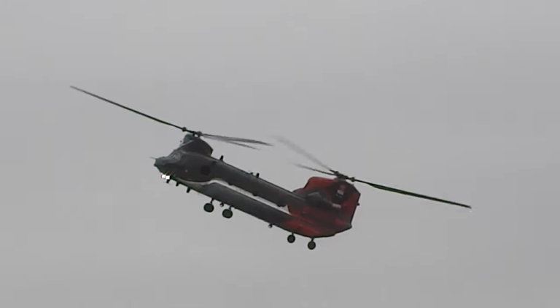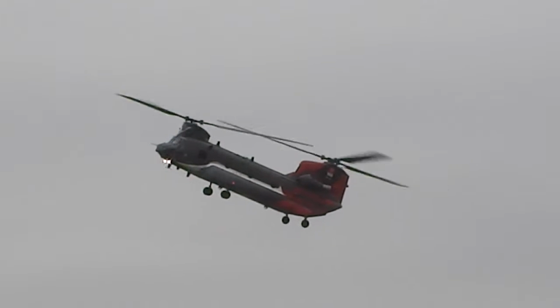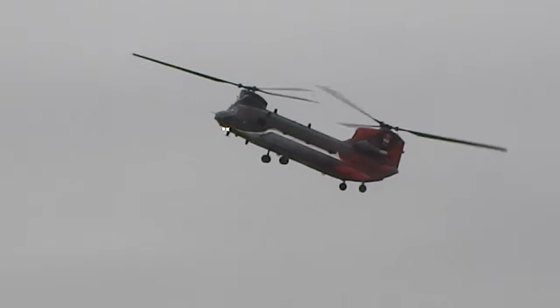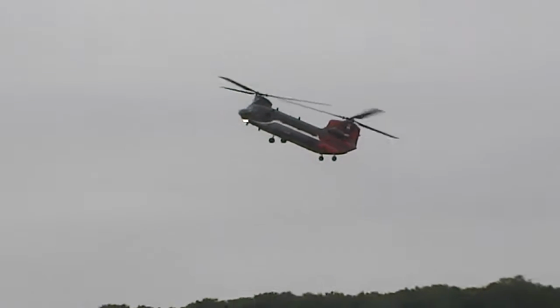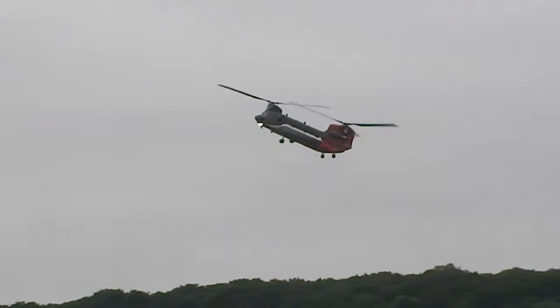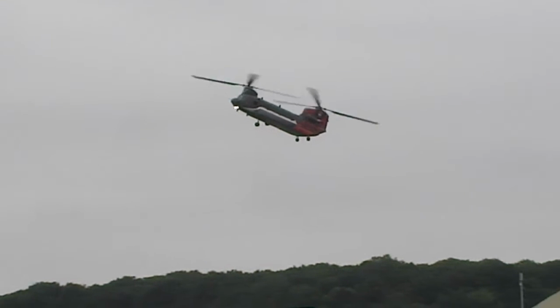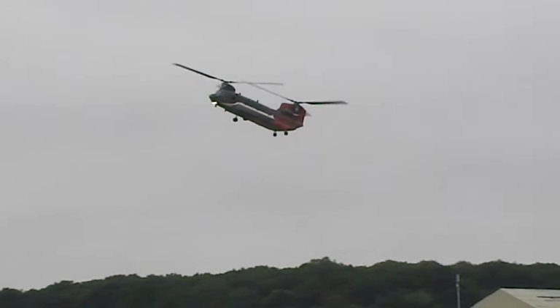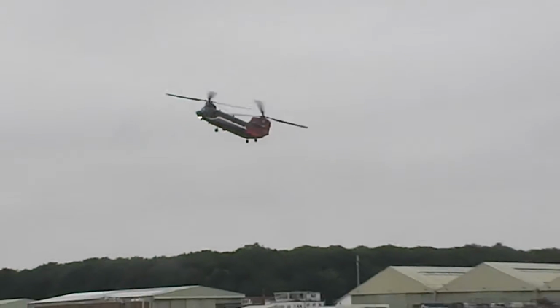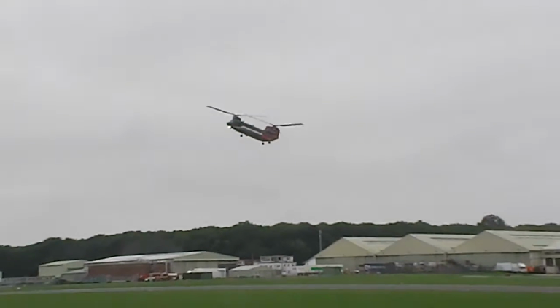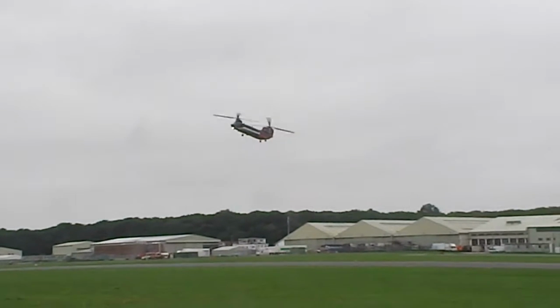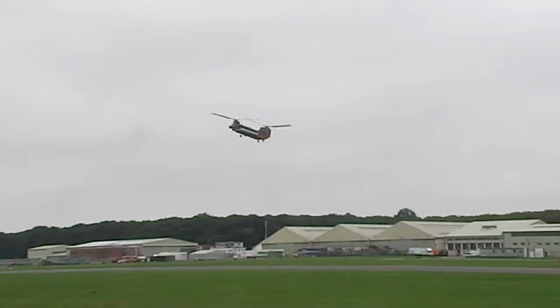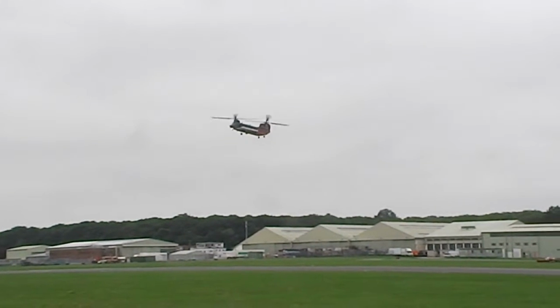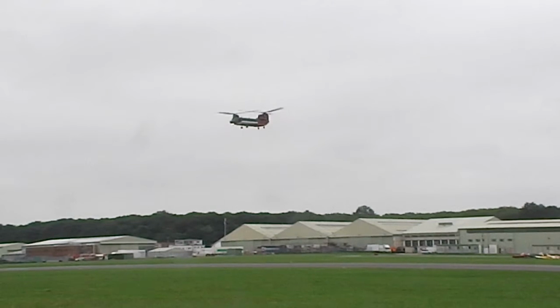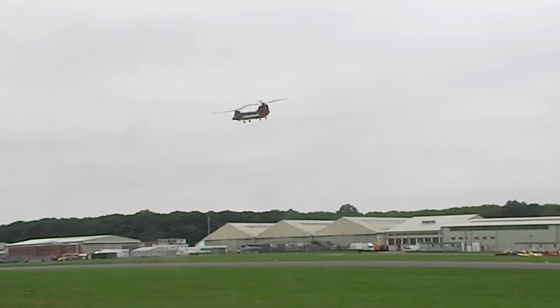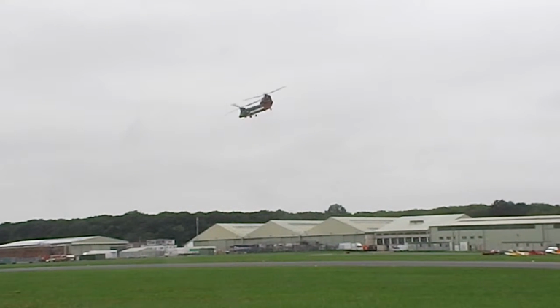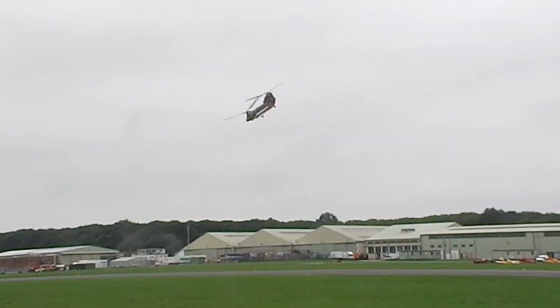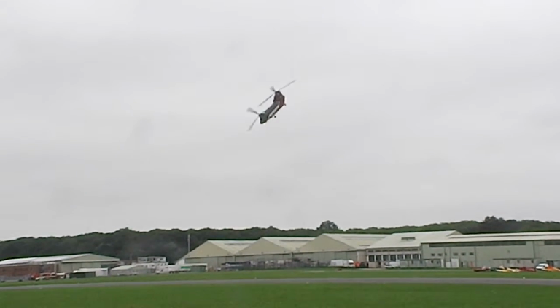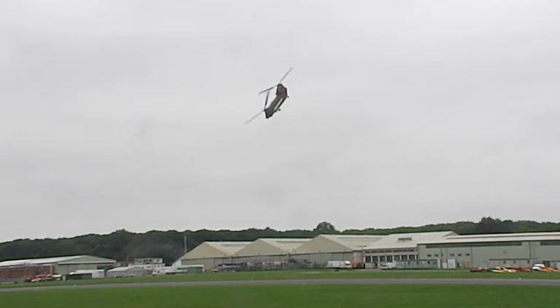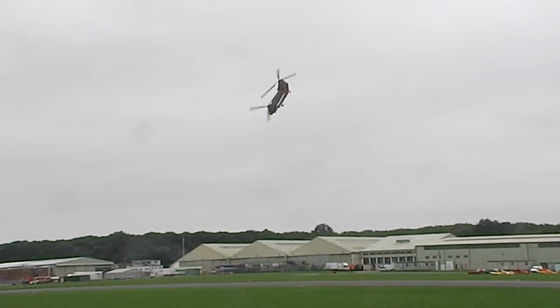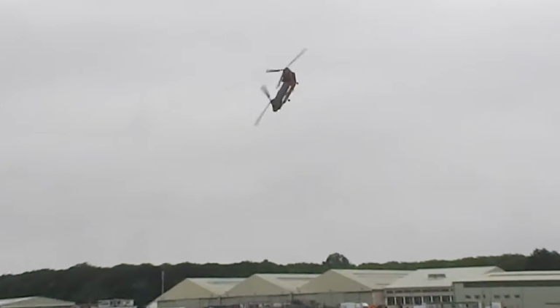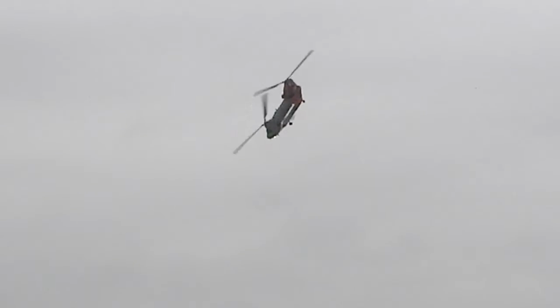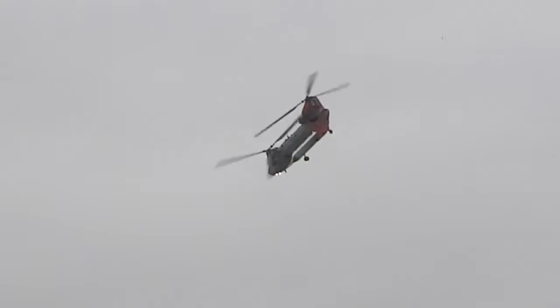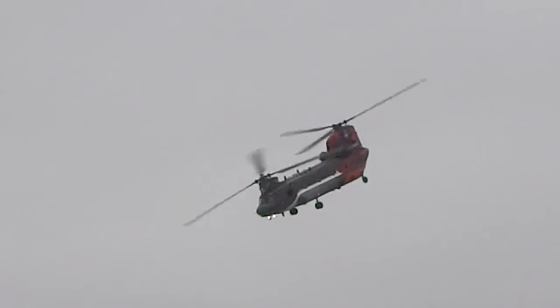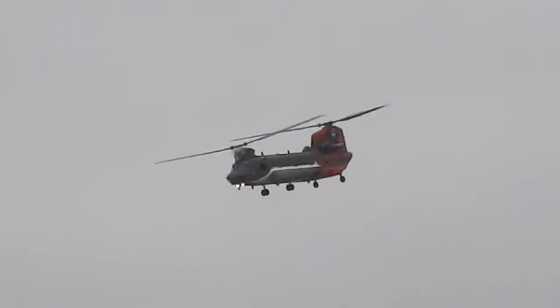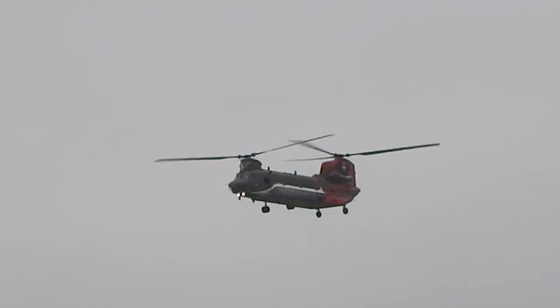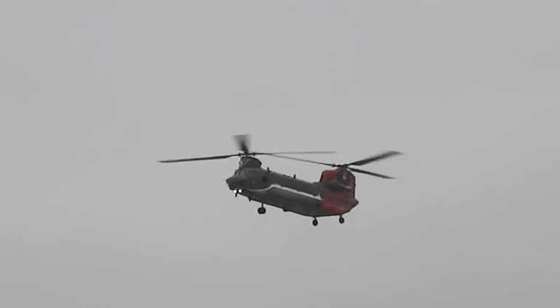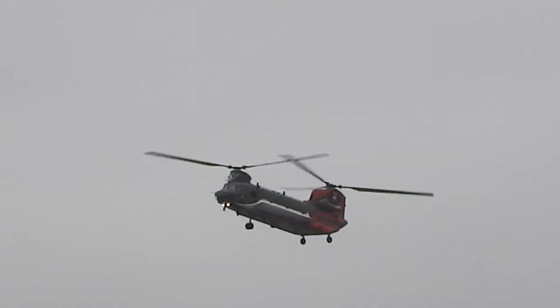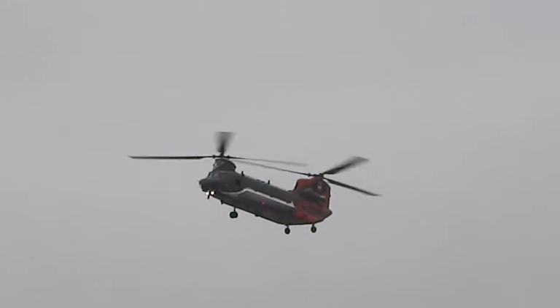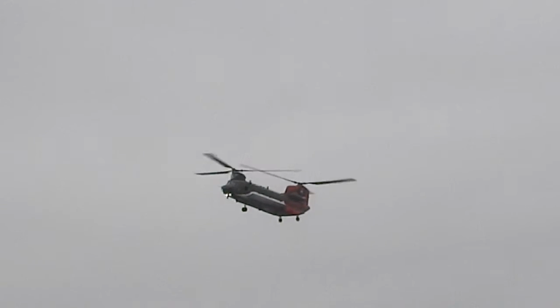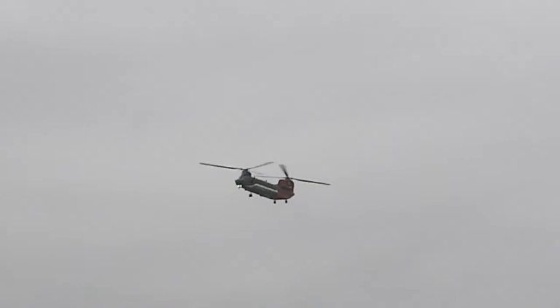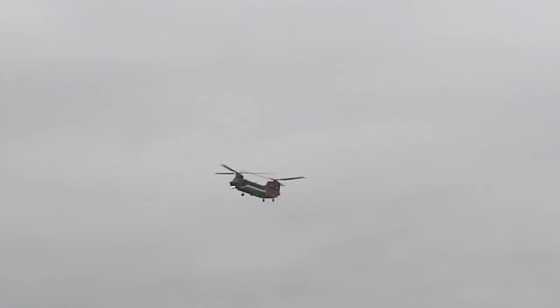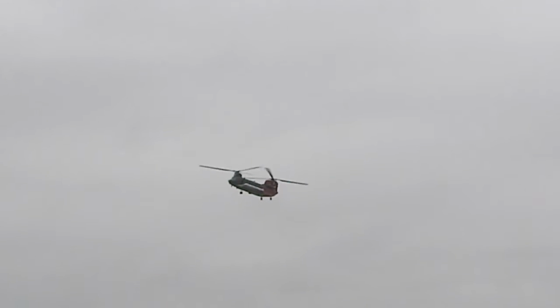Ladies and gentlemen, just make sure to take away for the 2015 Royal Air Force display team. Ladies and gentlemen, give a round of applause — thank you.